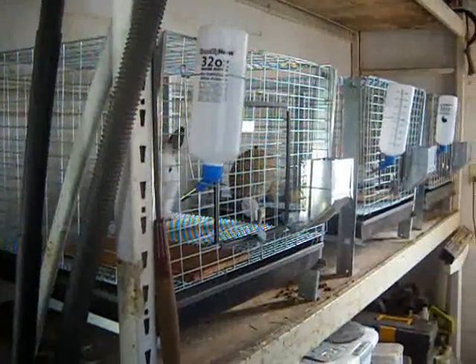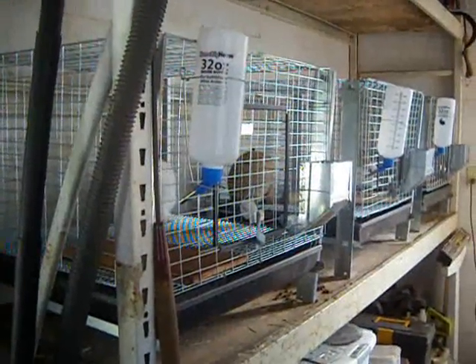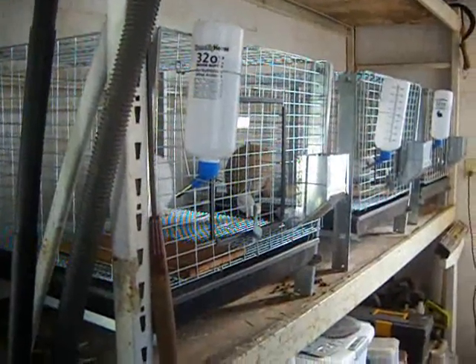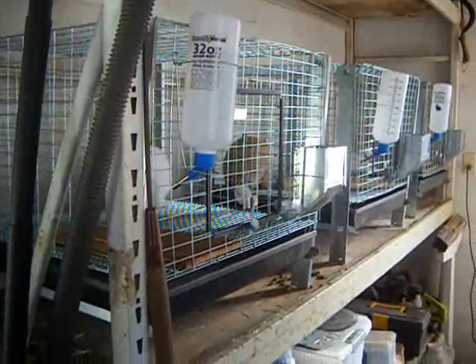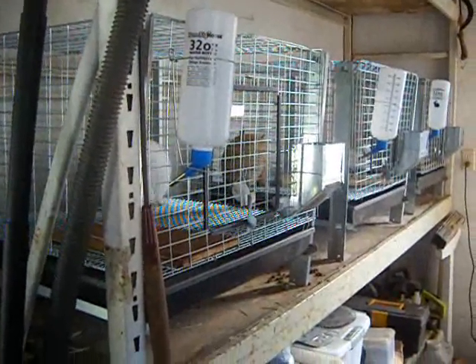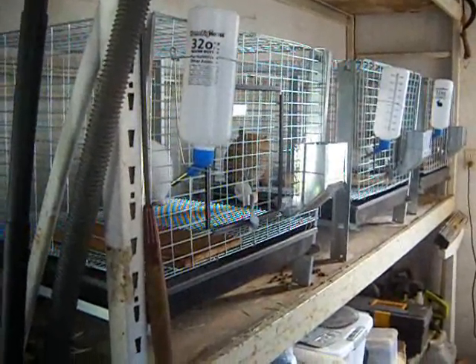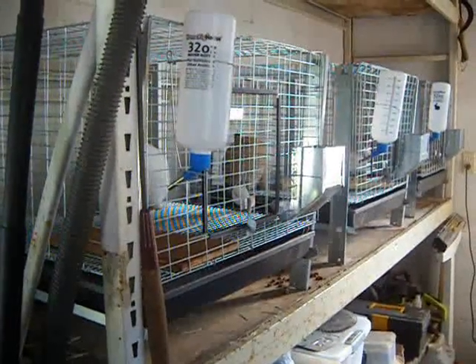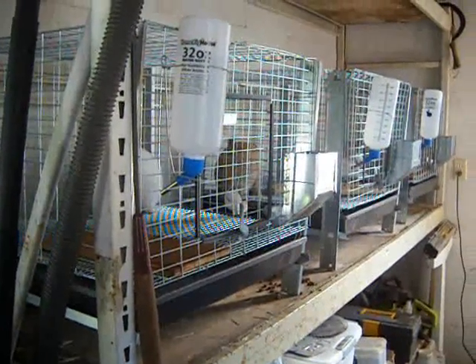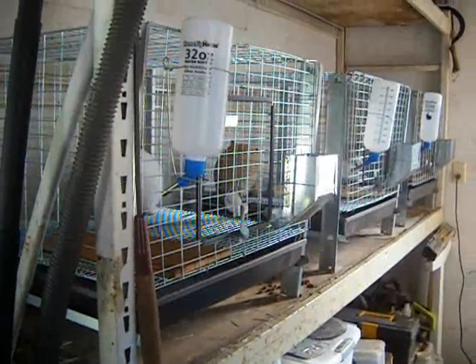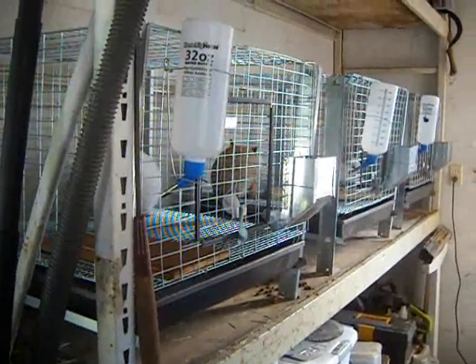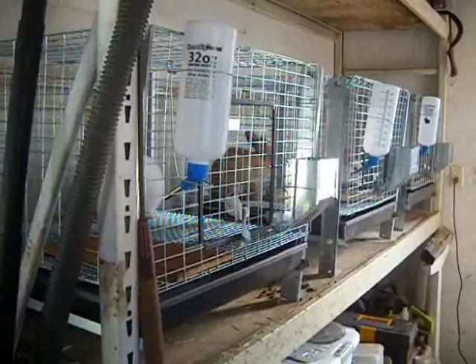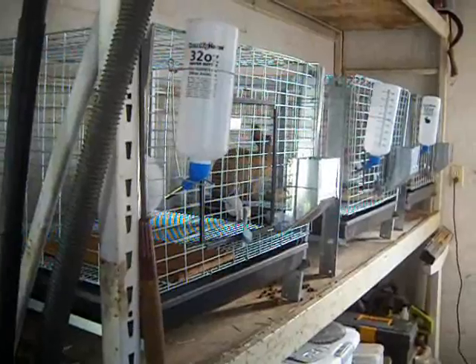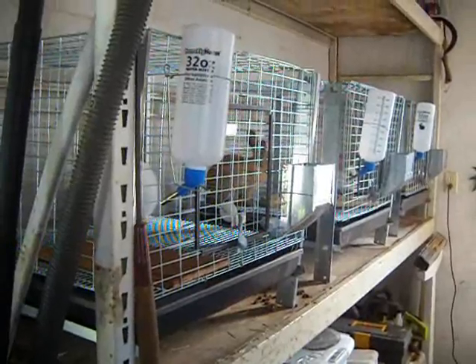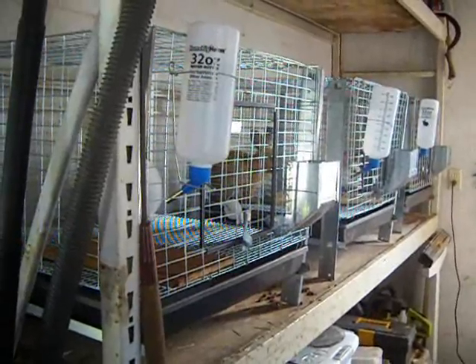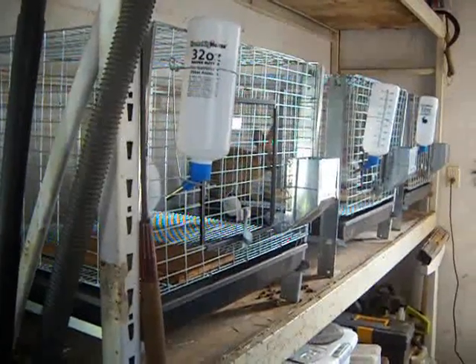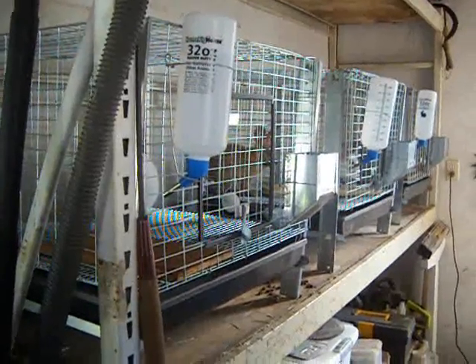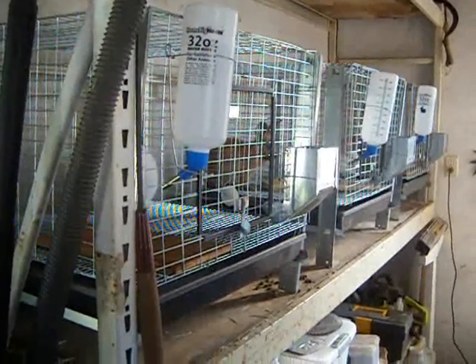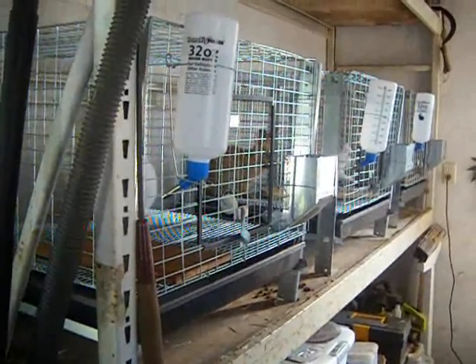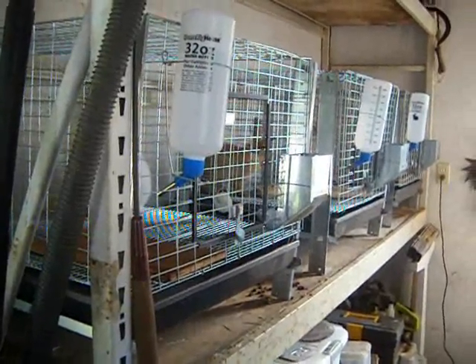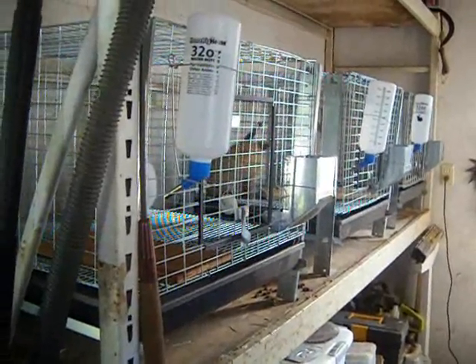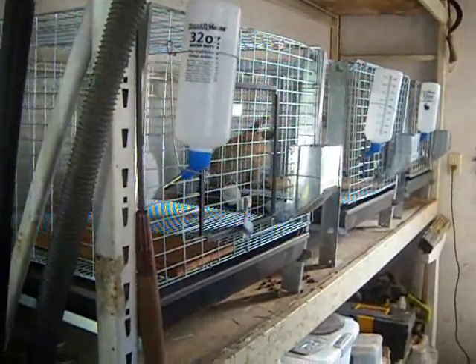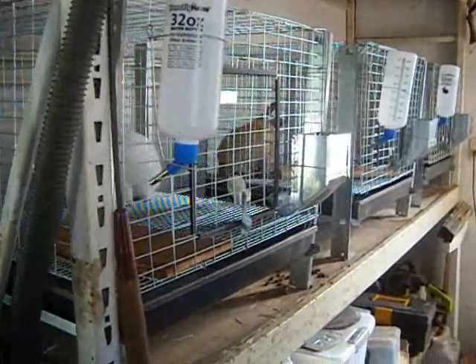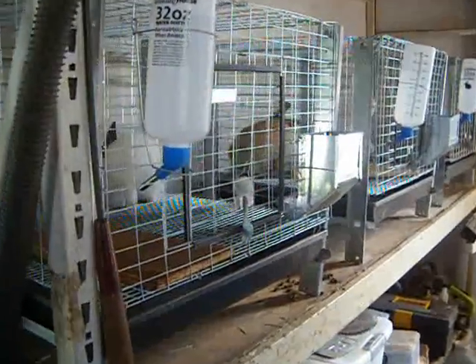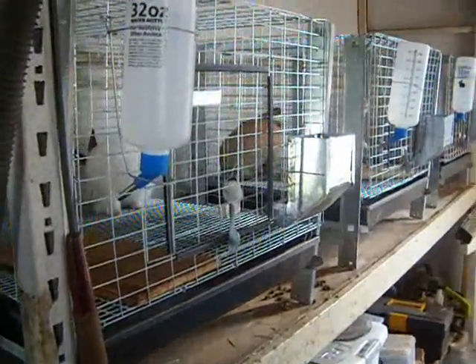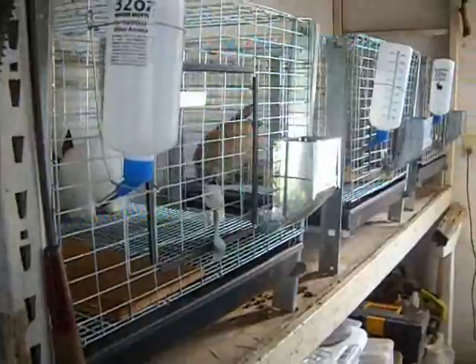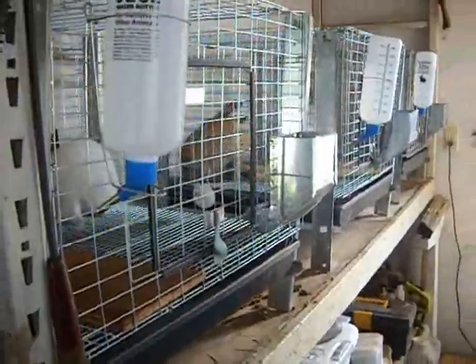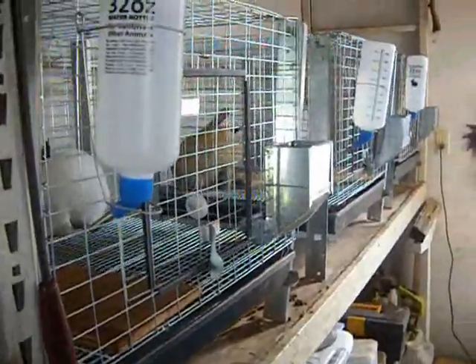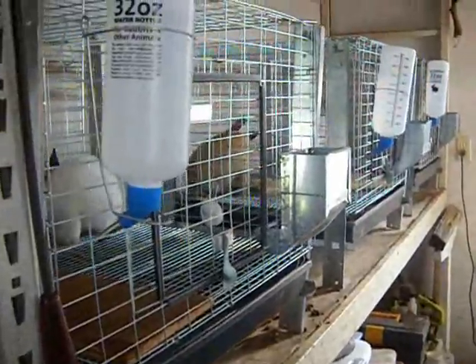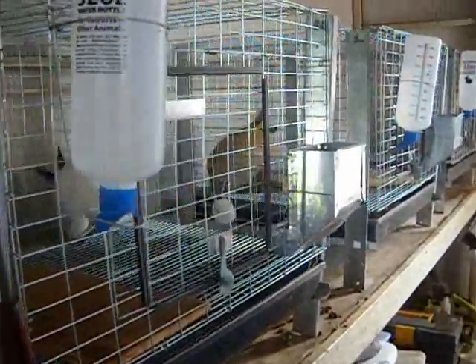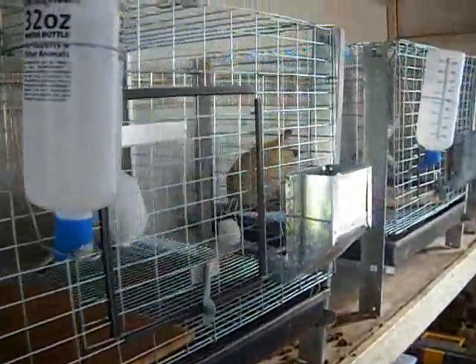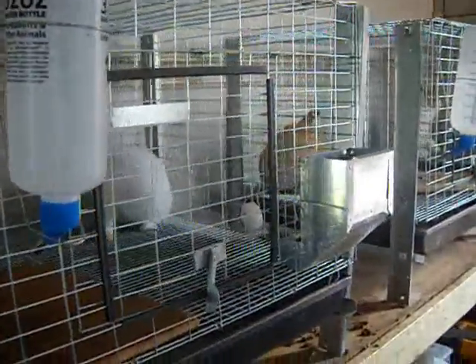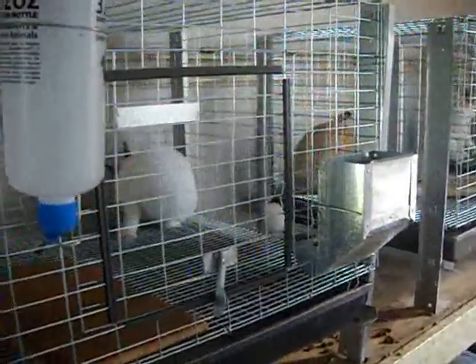Hello, this is Palavin Prepper, and this is an update on the rabbits. We did the rabbit cage assembly, and now here are the cages in use.